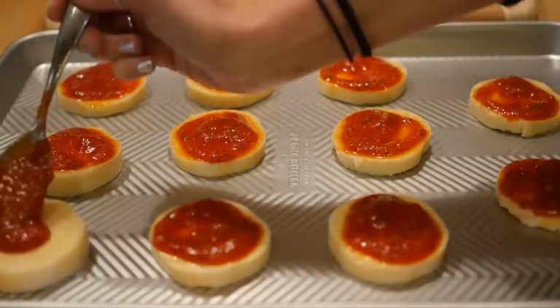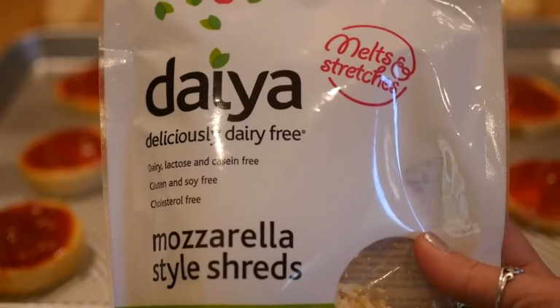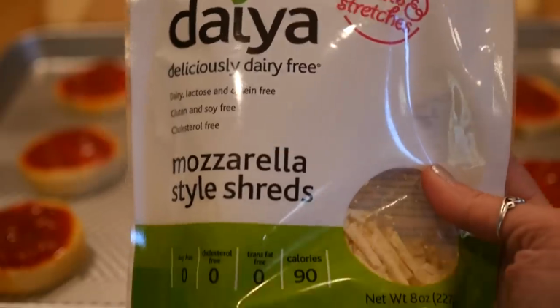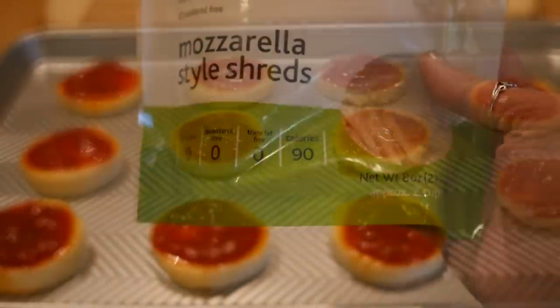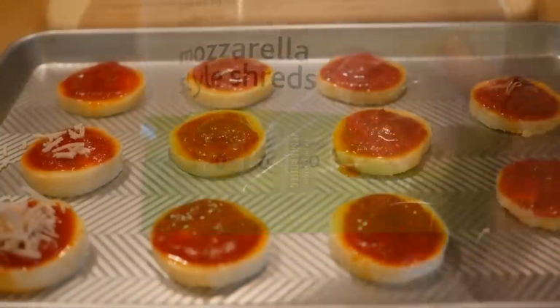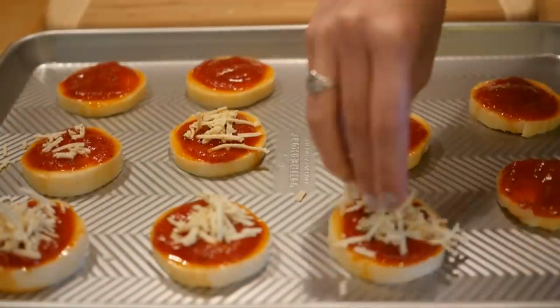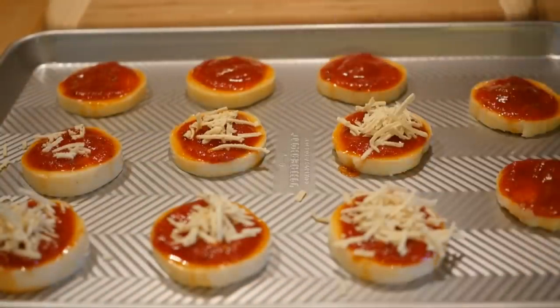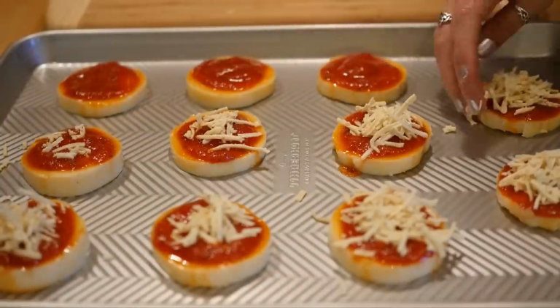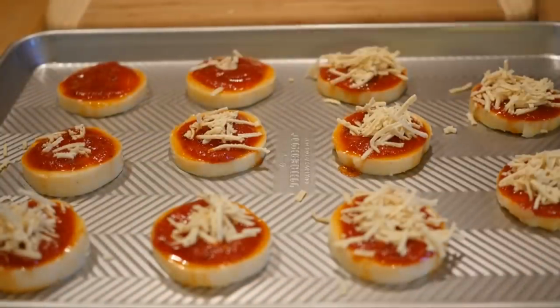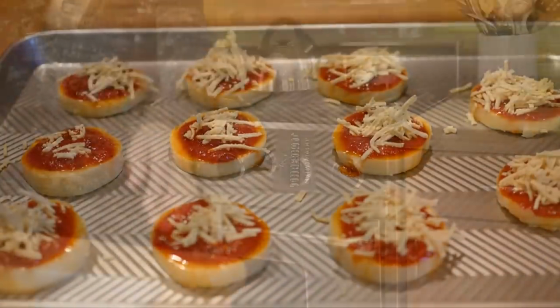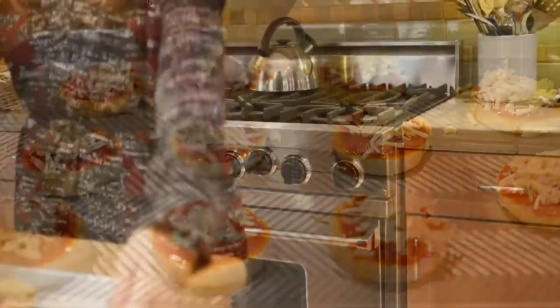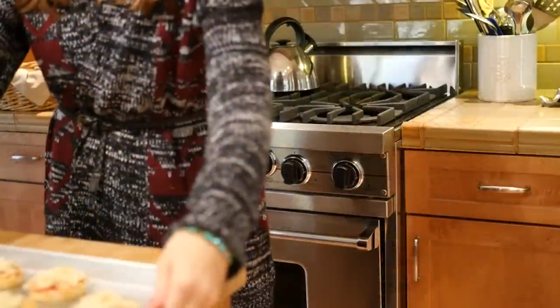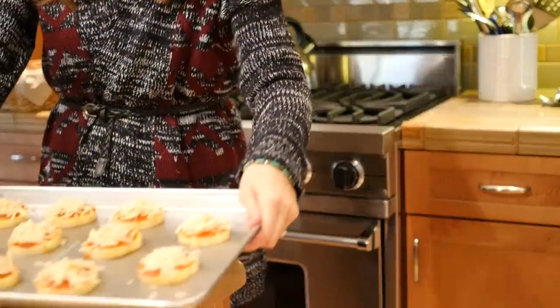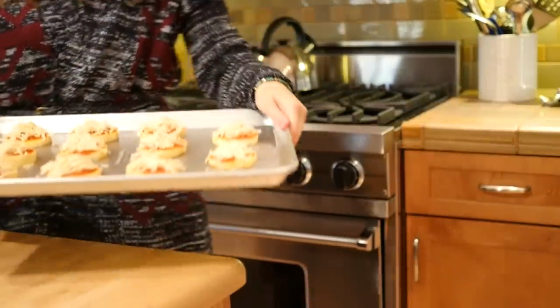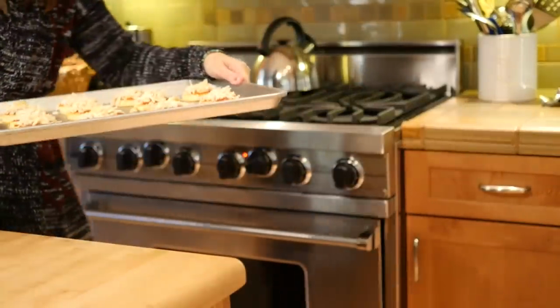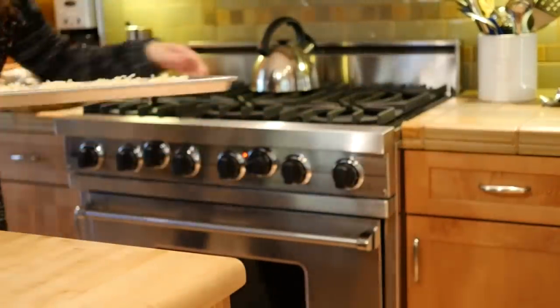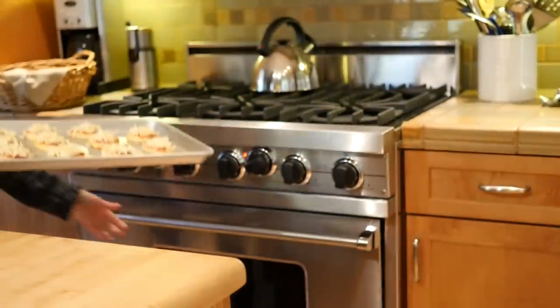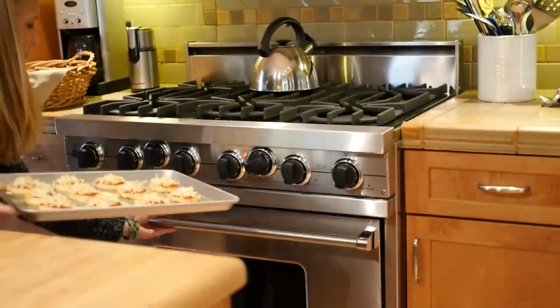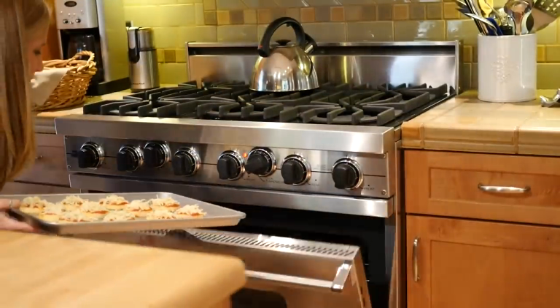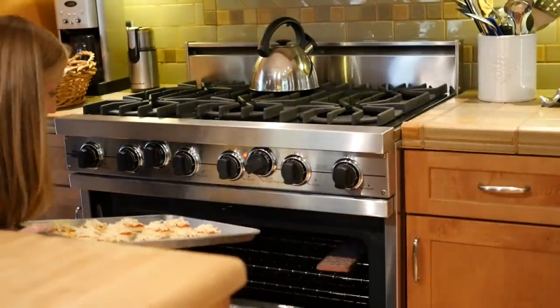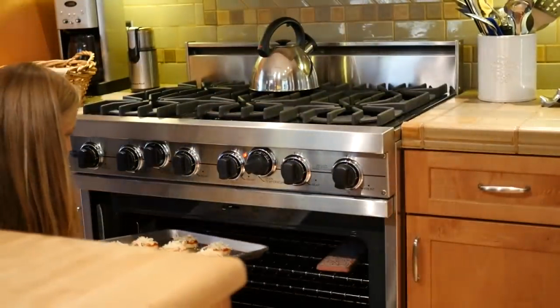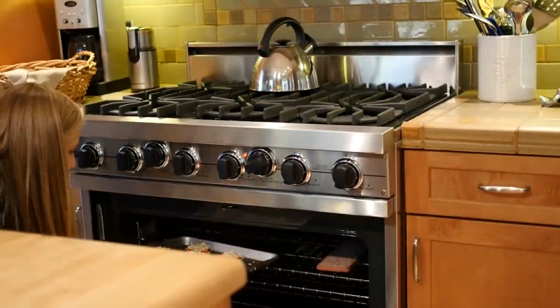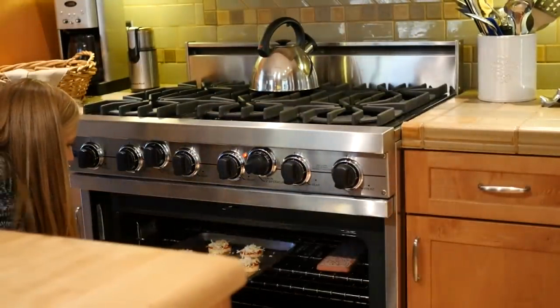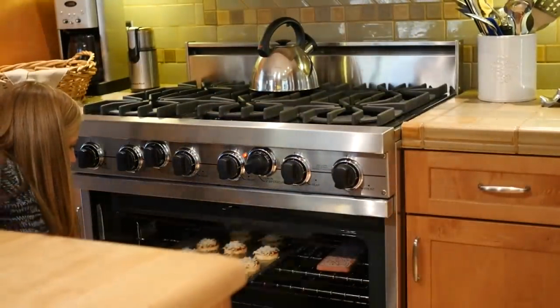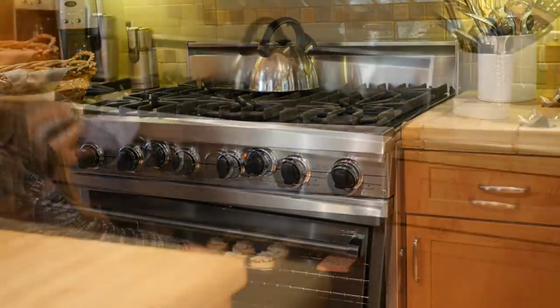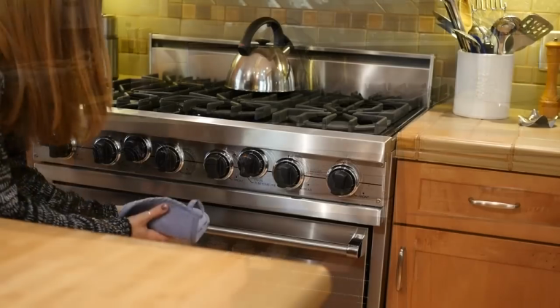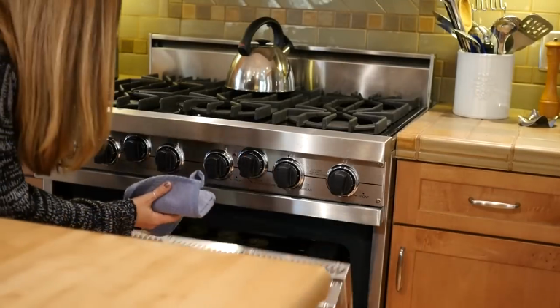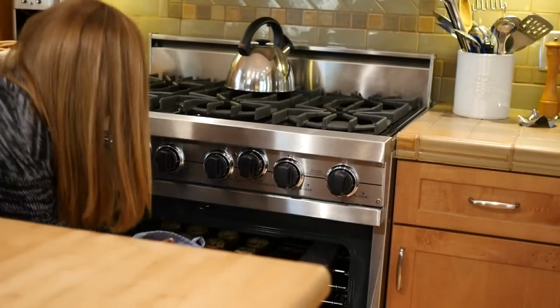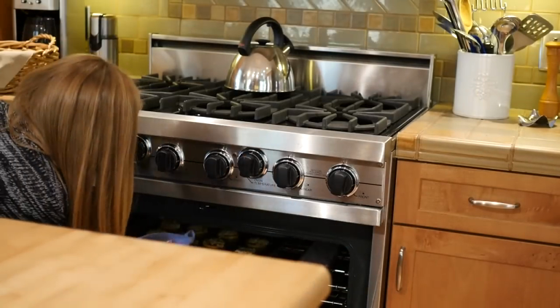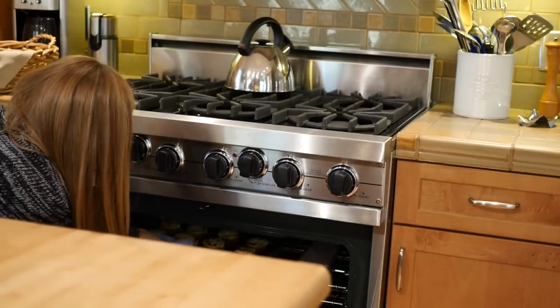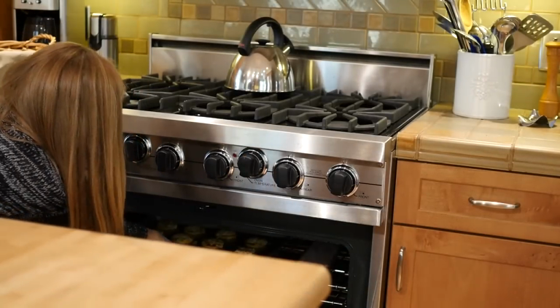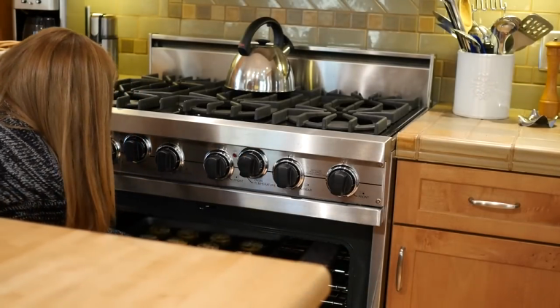Then add your cheese! Sprinkle on as much cheese as you want. And finally, put it in the oven. You're going to want to bake this at 400 degrees for probably about 15 minutes, but really just until the cheese is nice and melty.